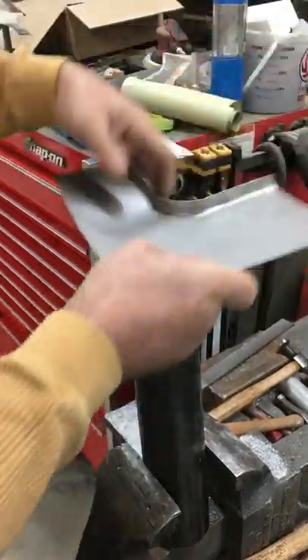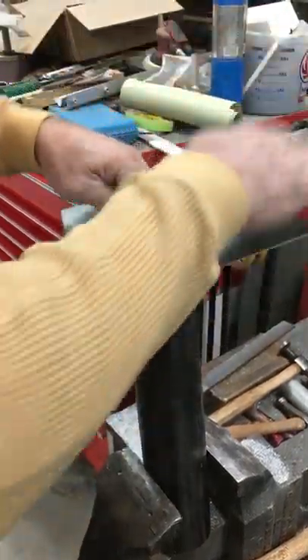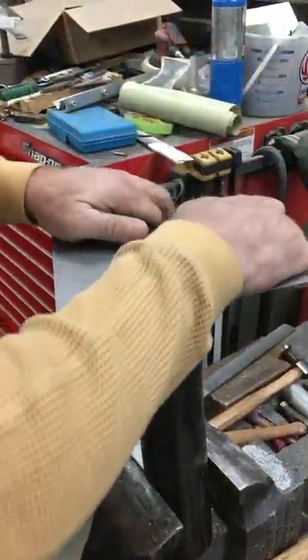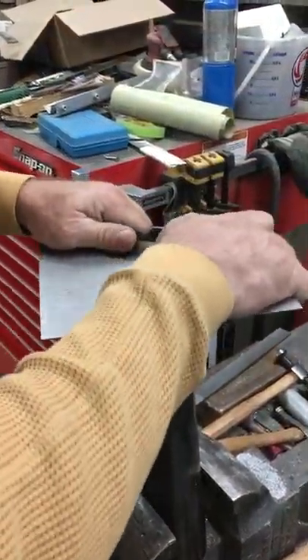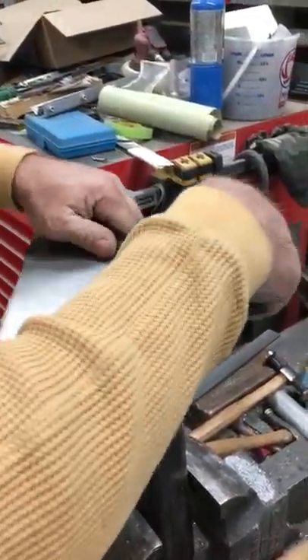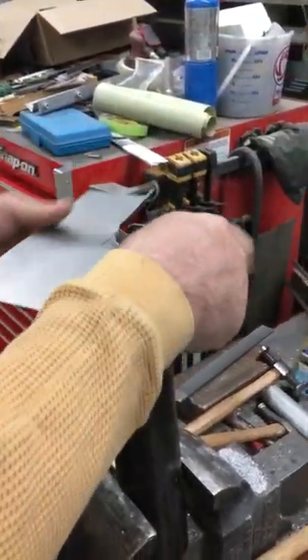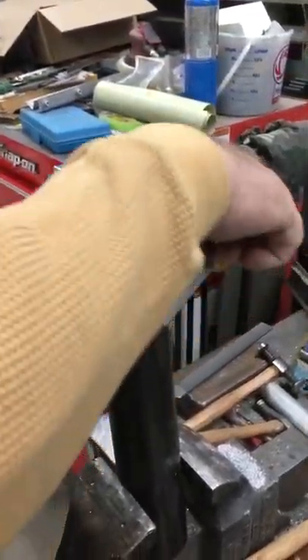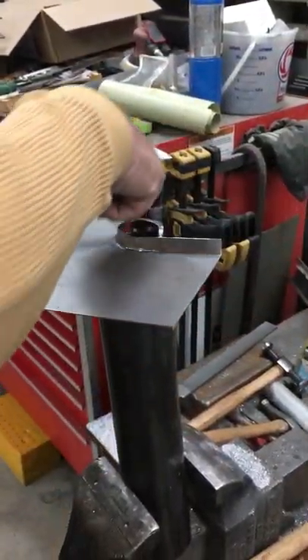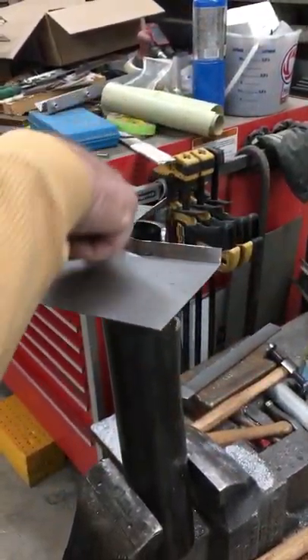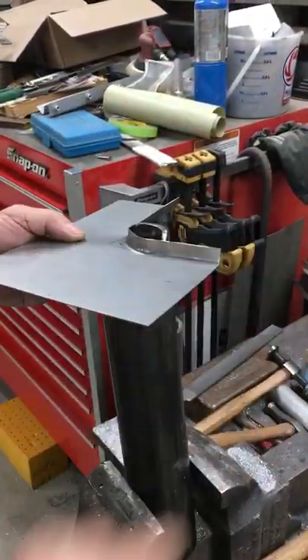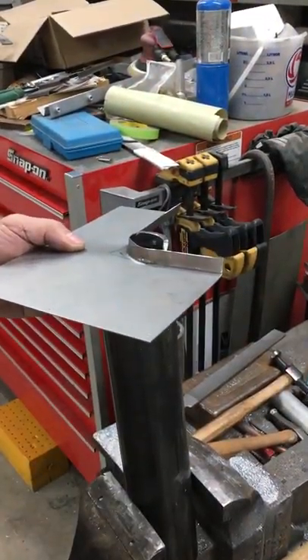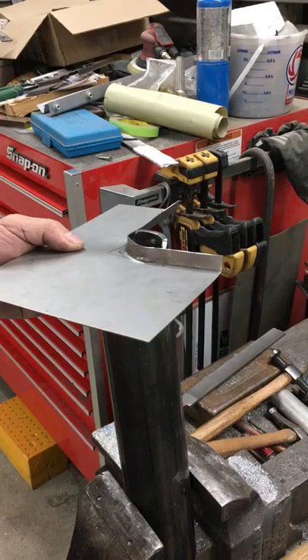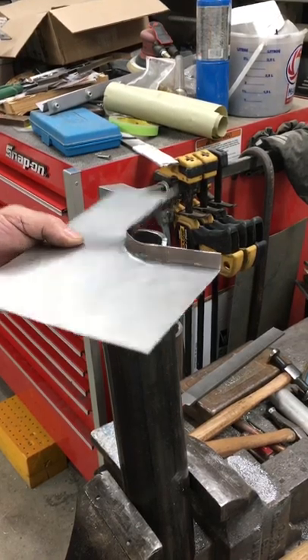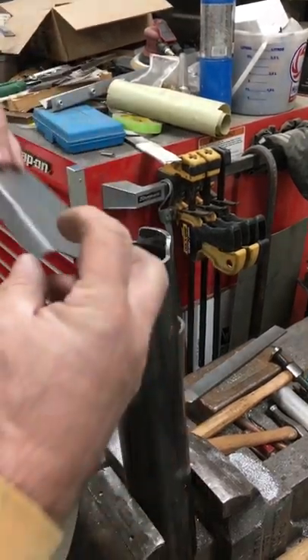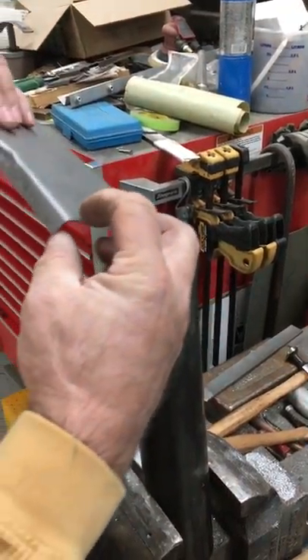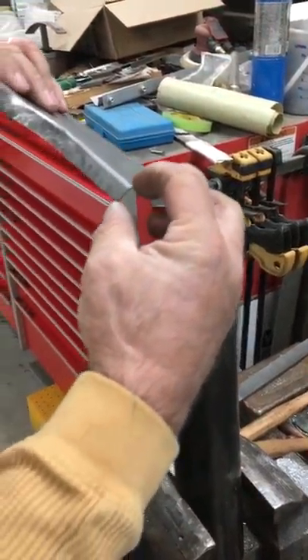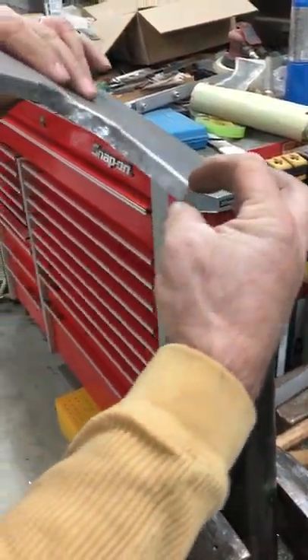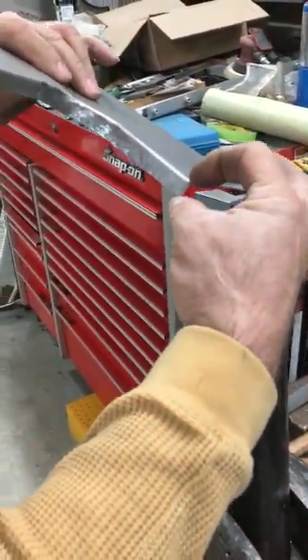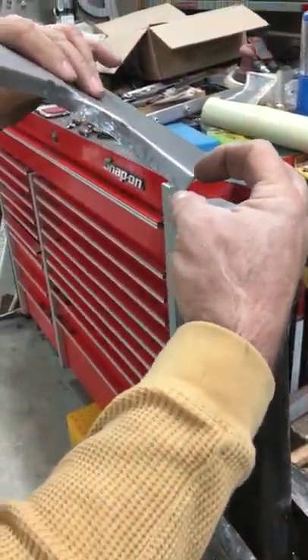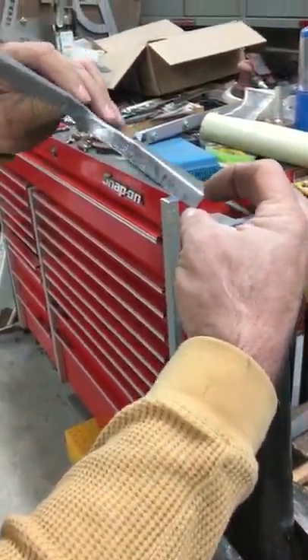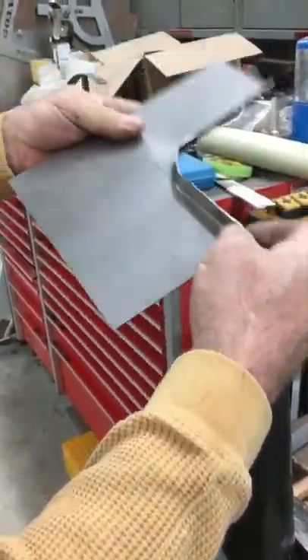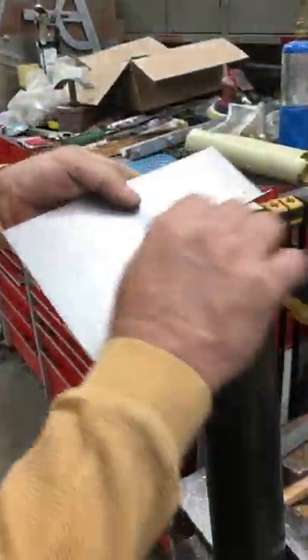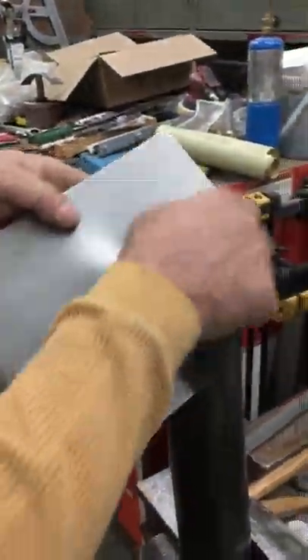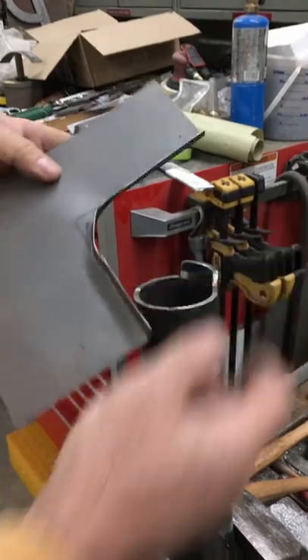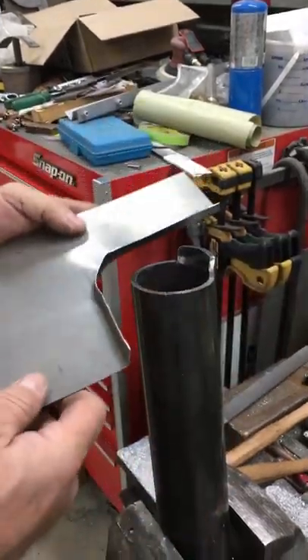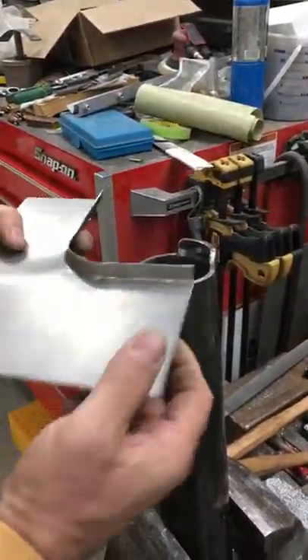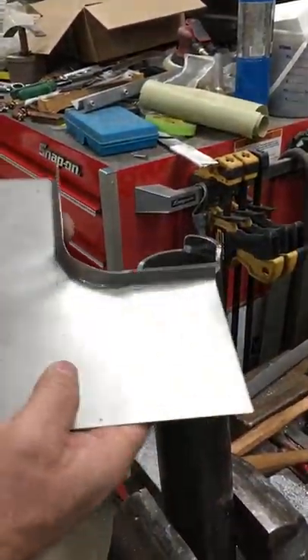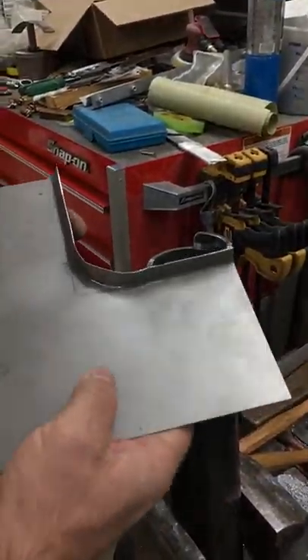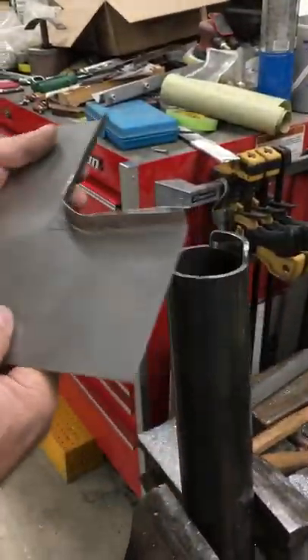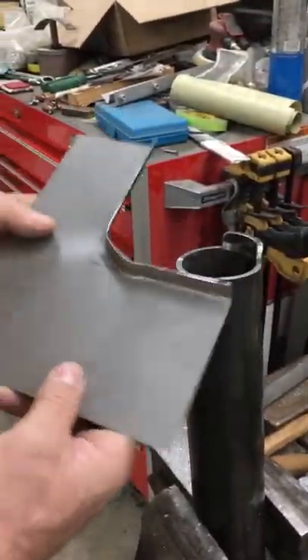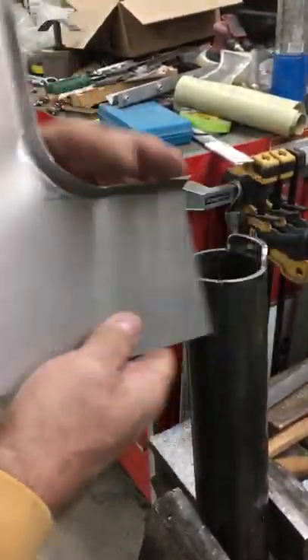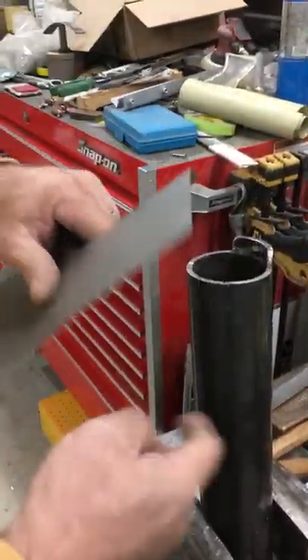That will give you the place for your 3/16 wire. This is just shy of a half inch, which should be the right tip for a 3/16 wrap for a wired edge.